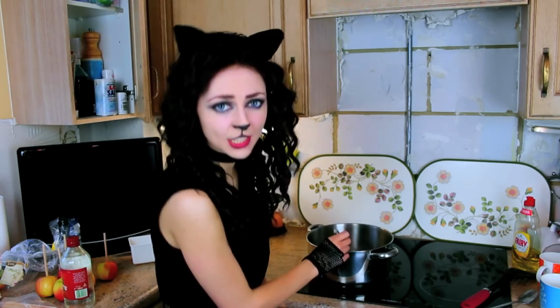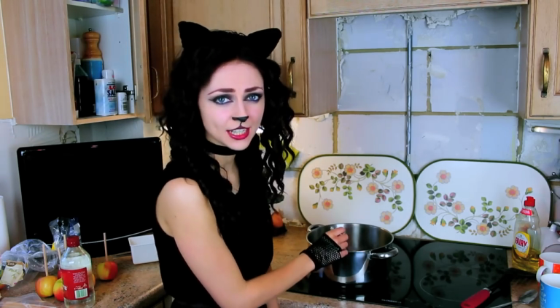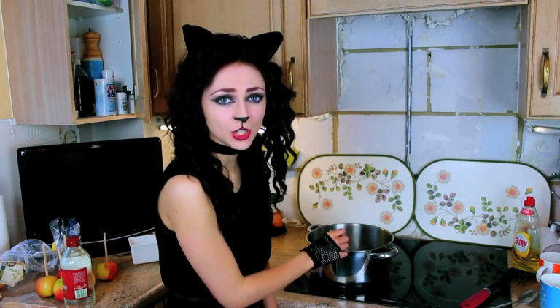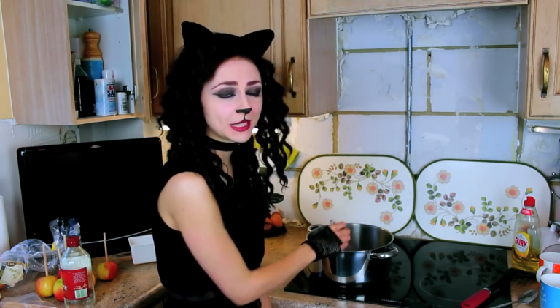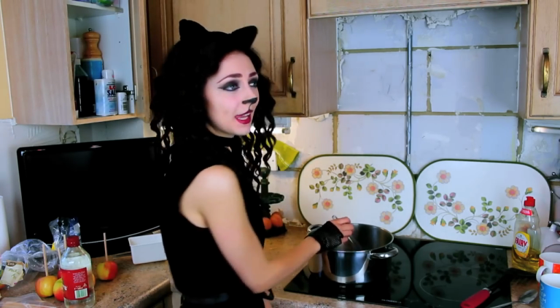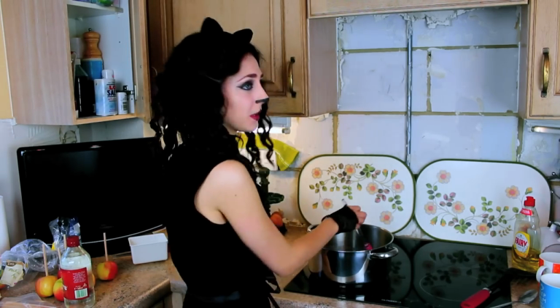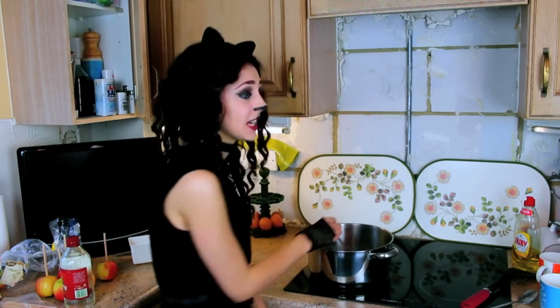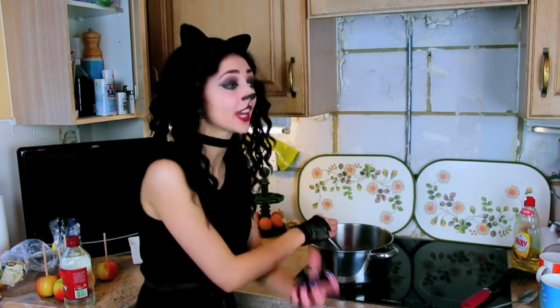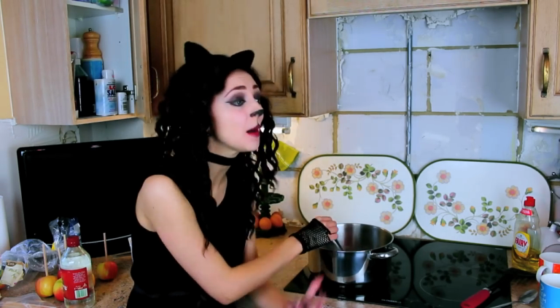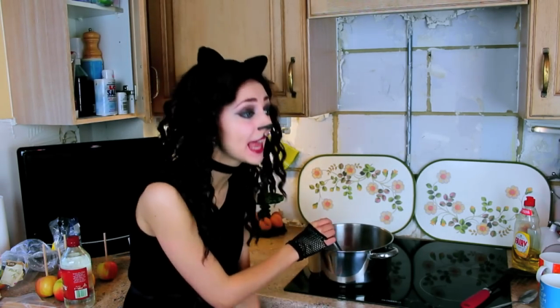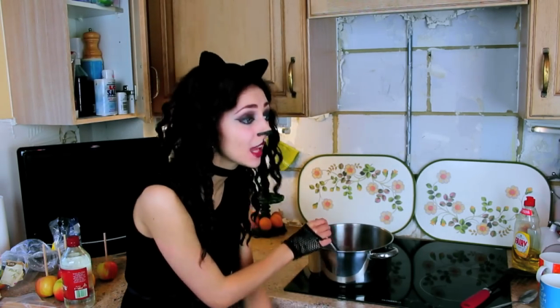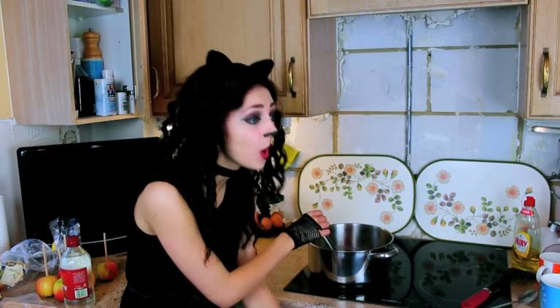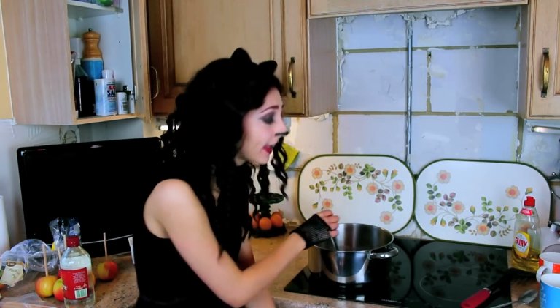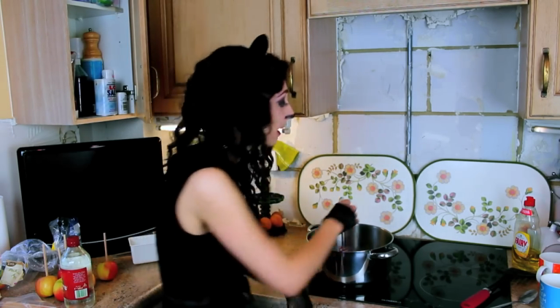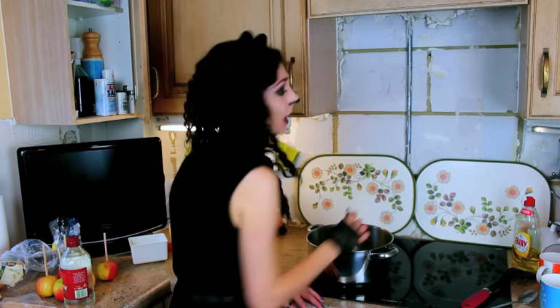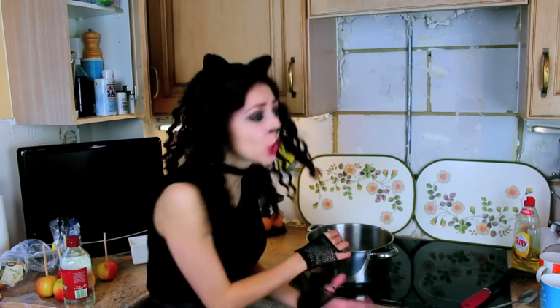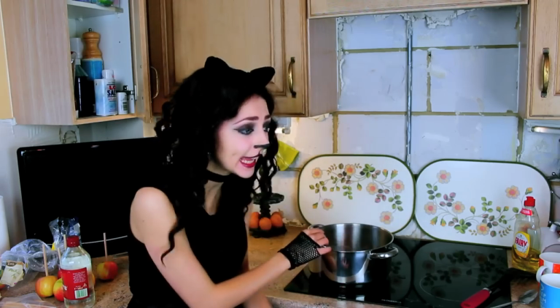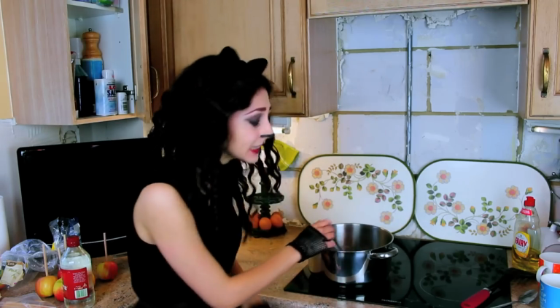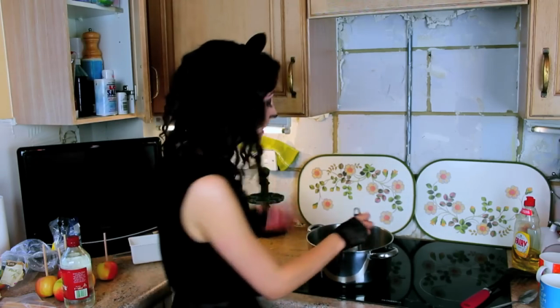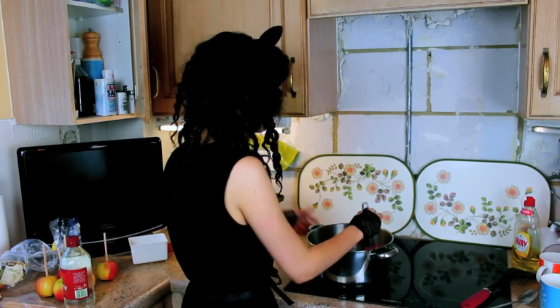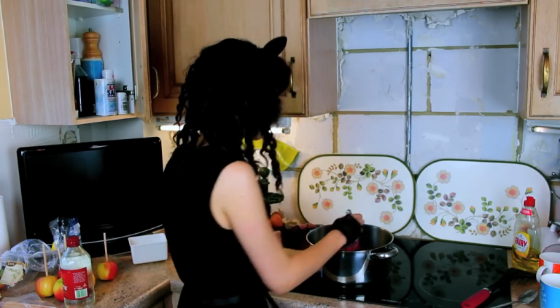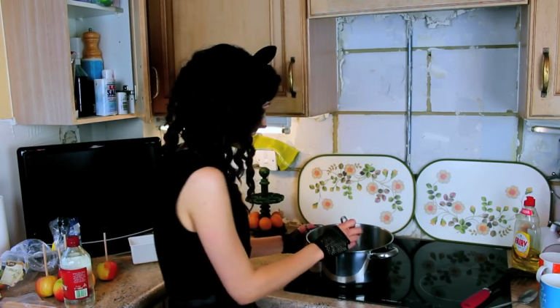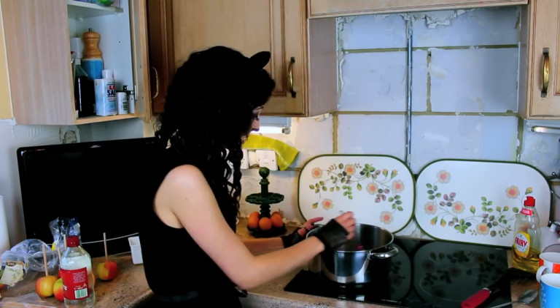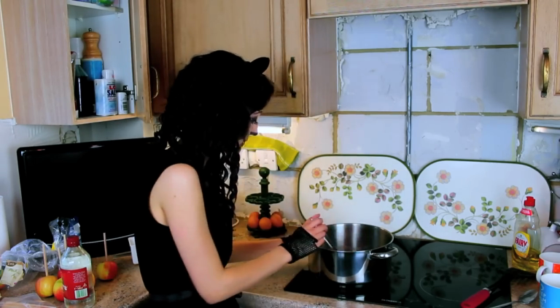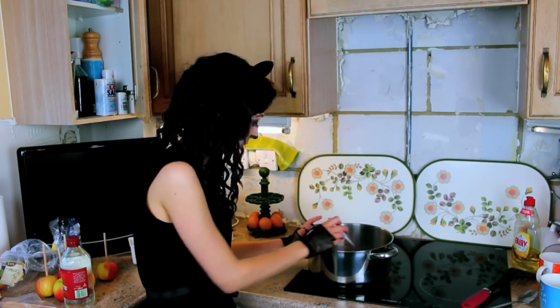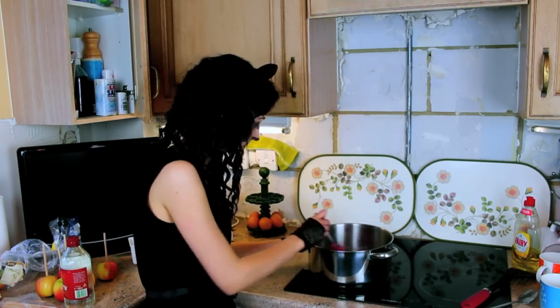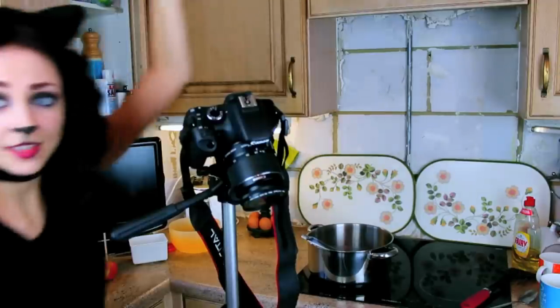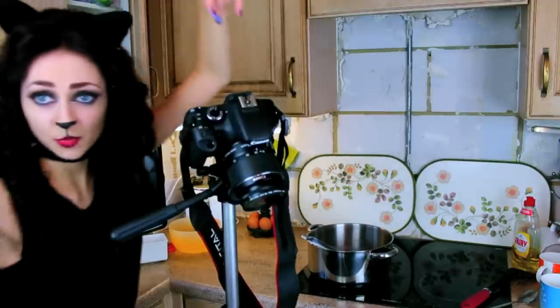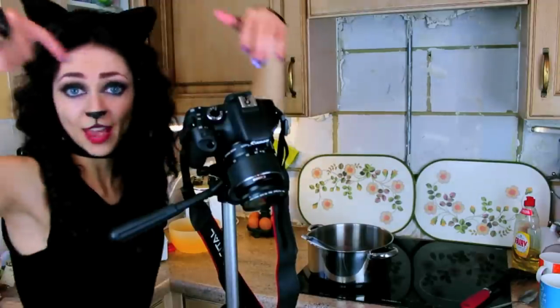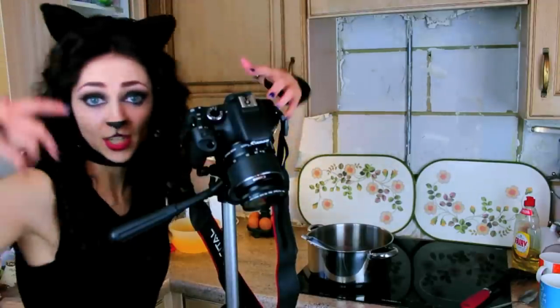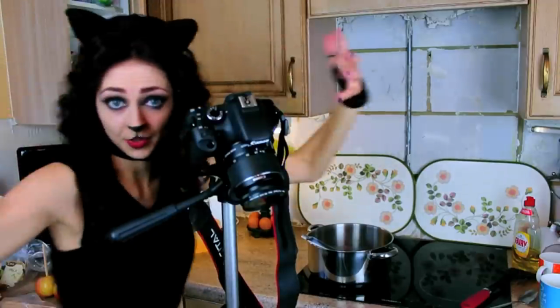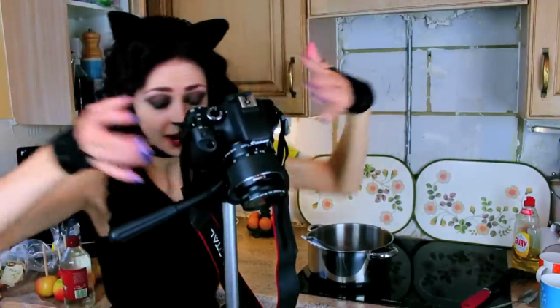Seriously, they just want me to play with them today. I can't play! I'm working! I'm cooking! Attempting to cook. This is what I have to deal with, right?